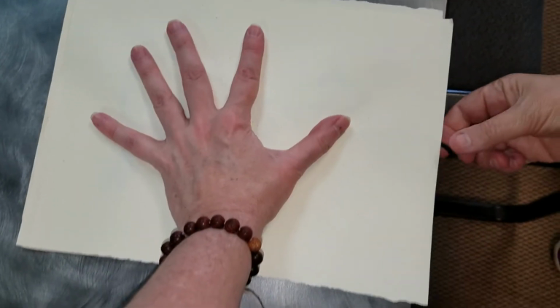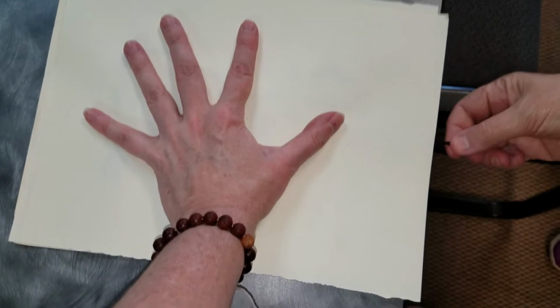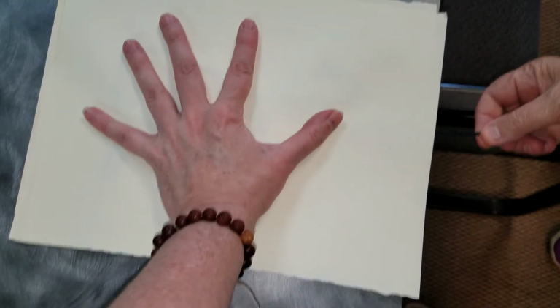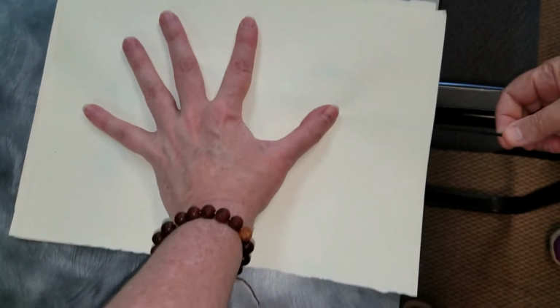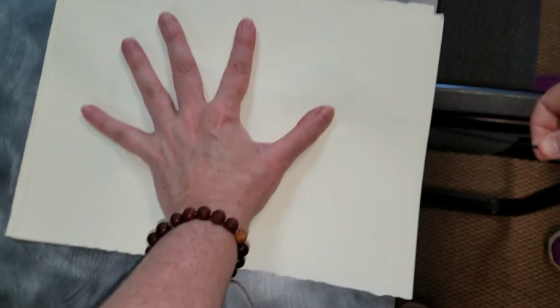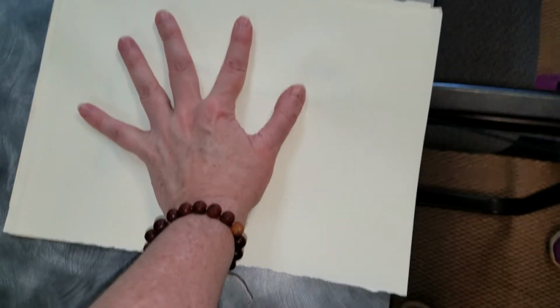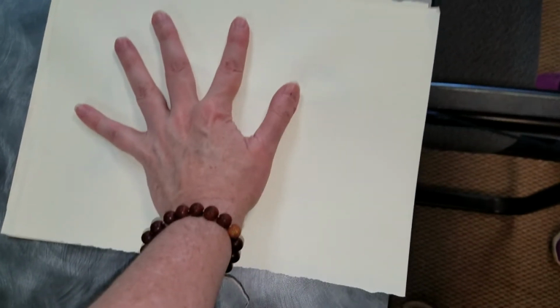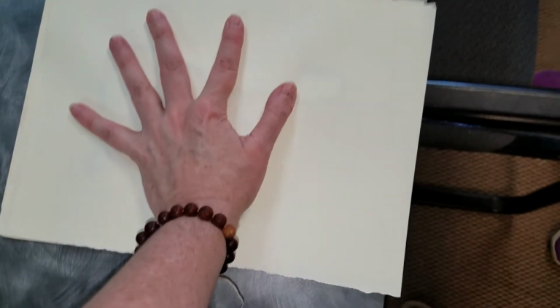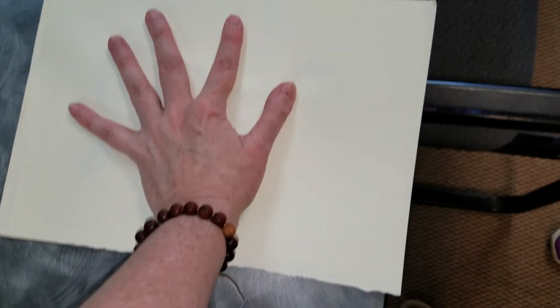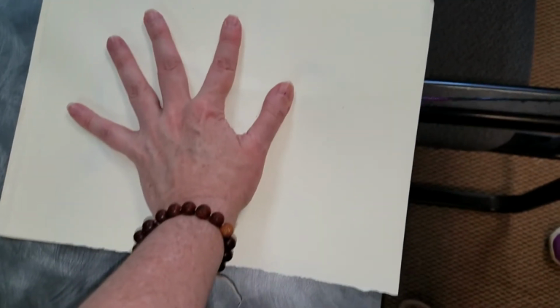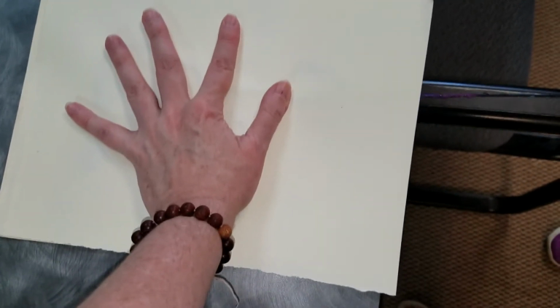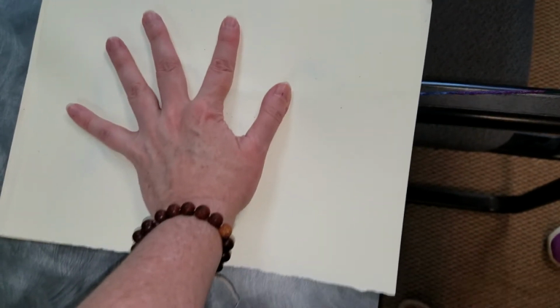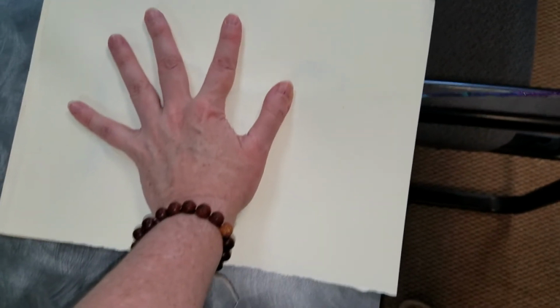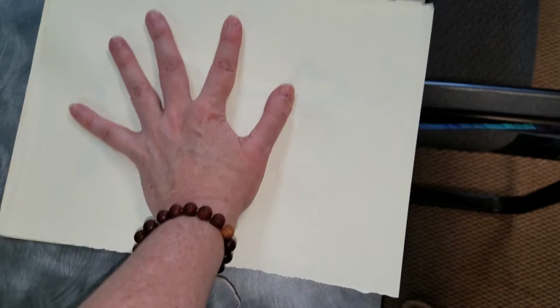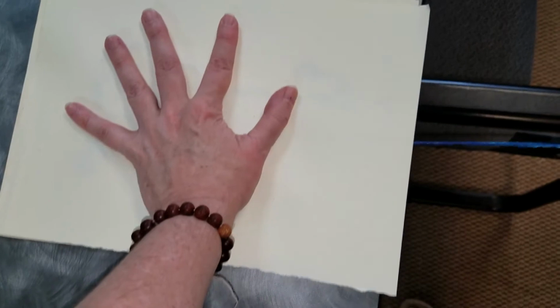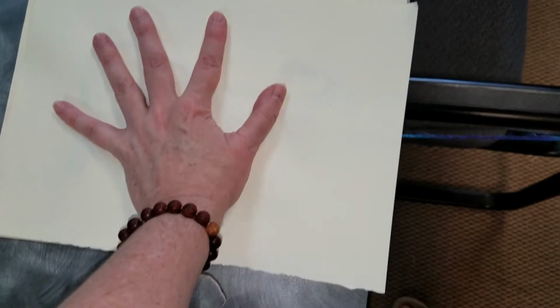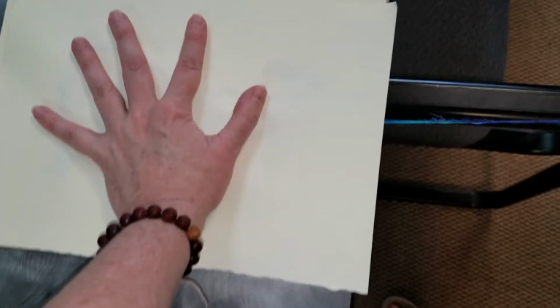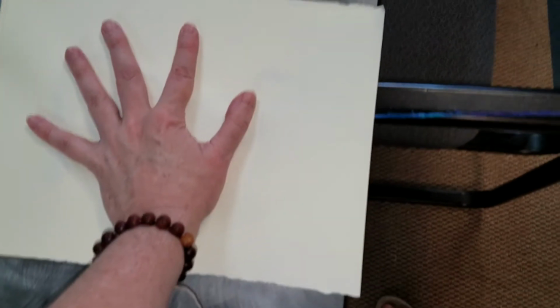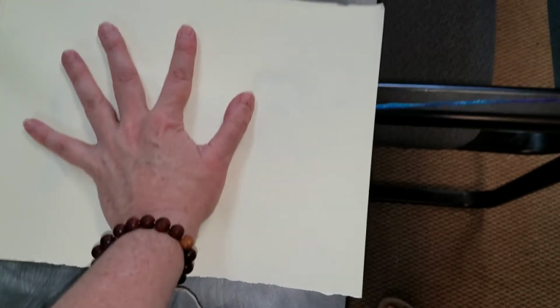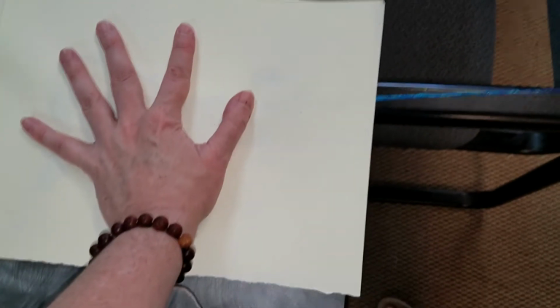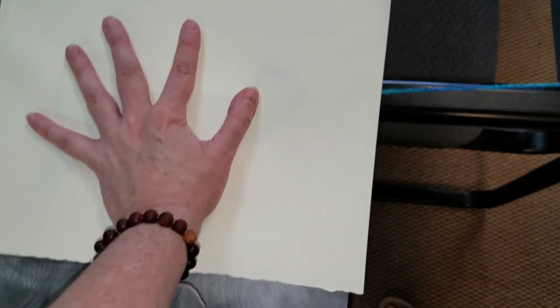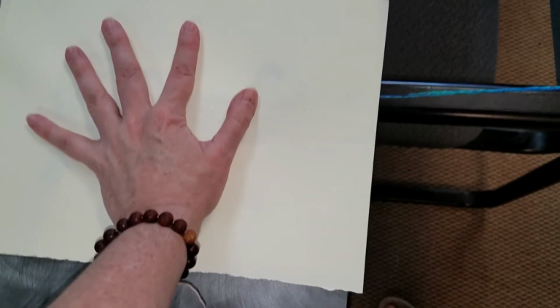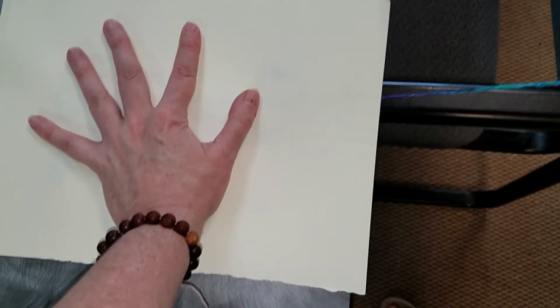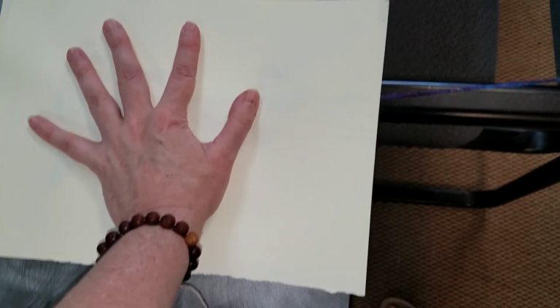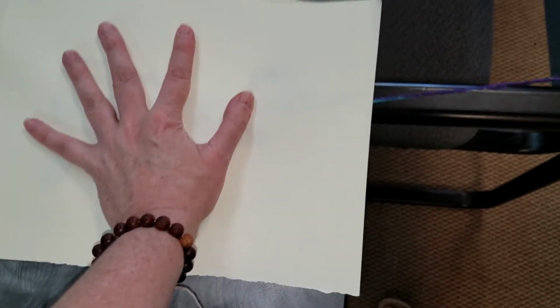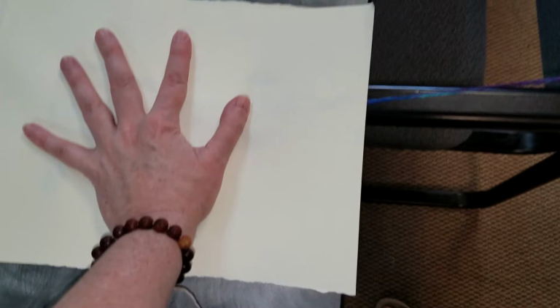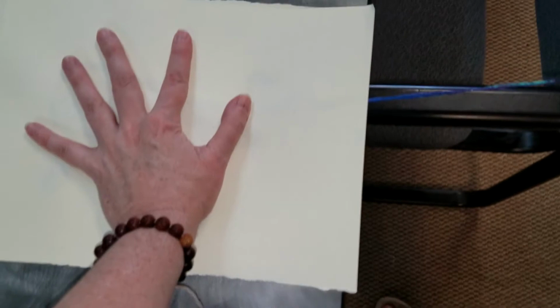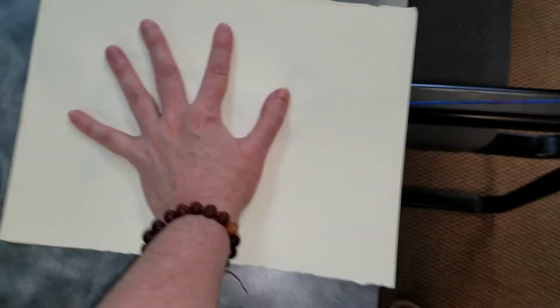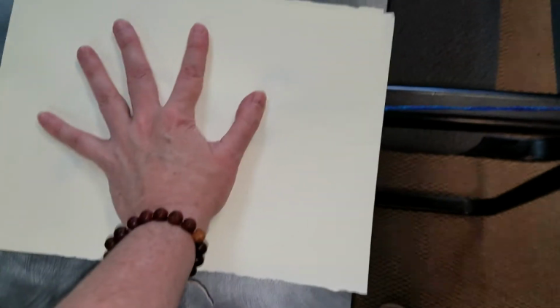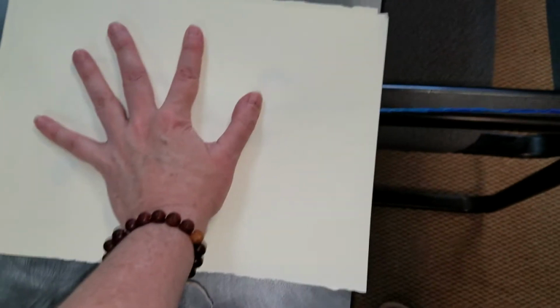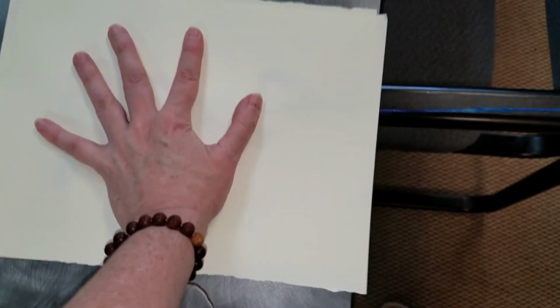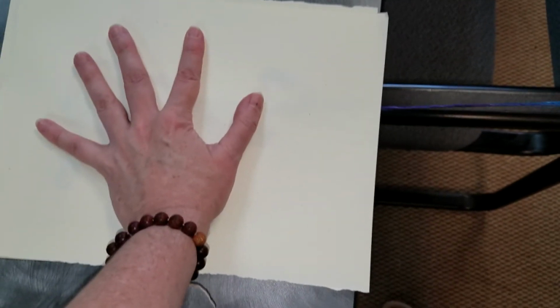And then you're going to pull on the string and pull it out from the paper. The act of pulling is going to make the string swirl around as it's coming loose and heading out towards that one exit point.